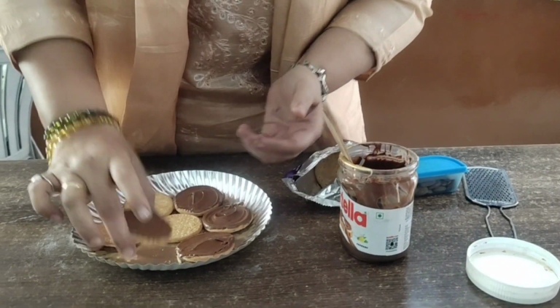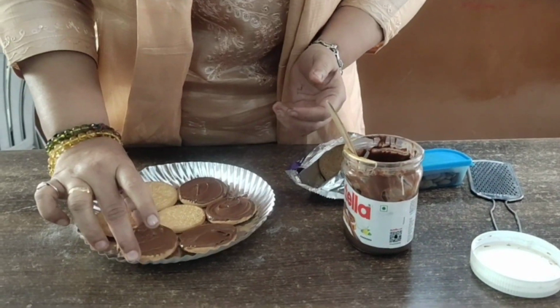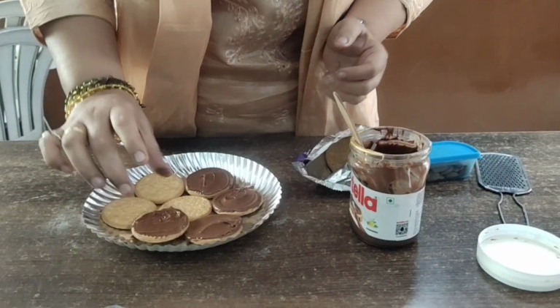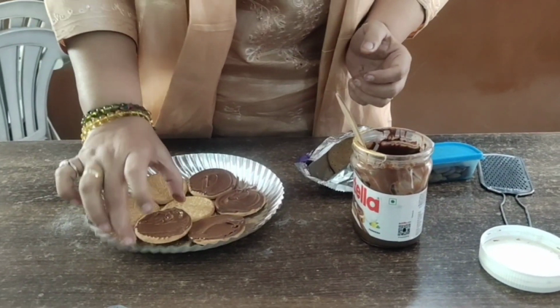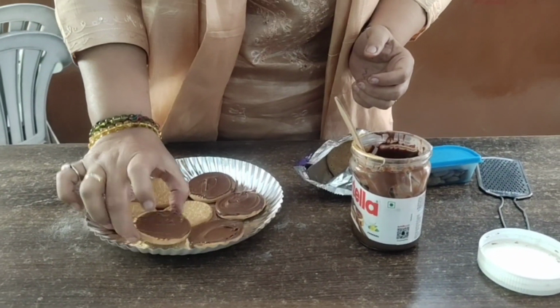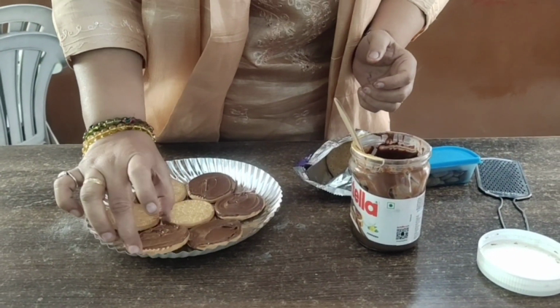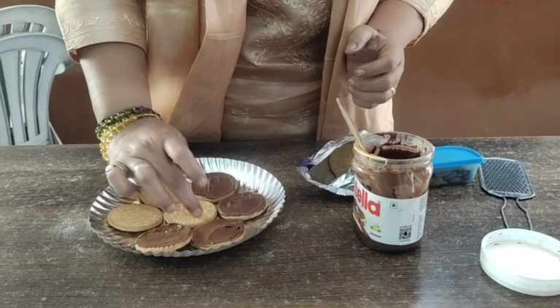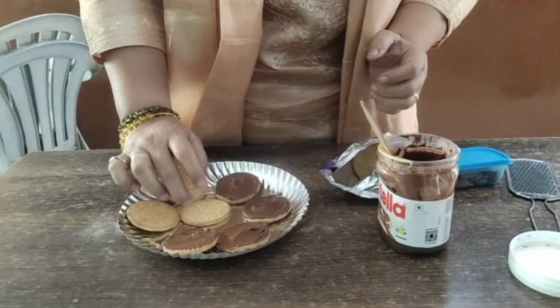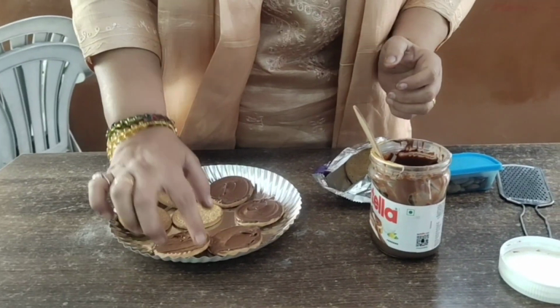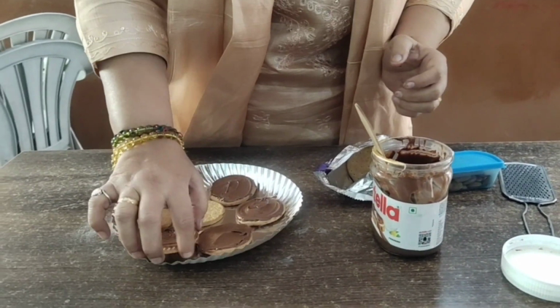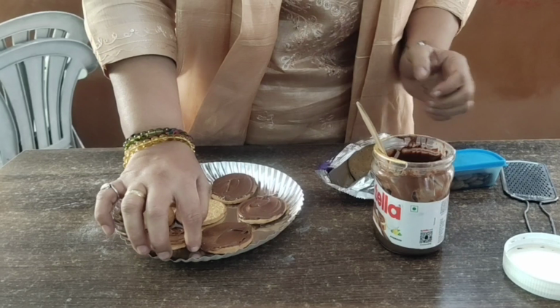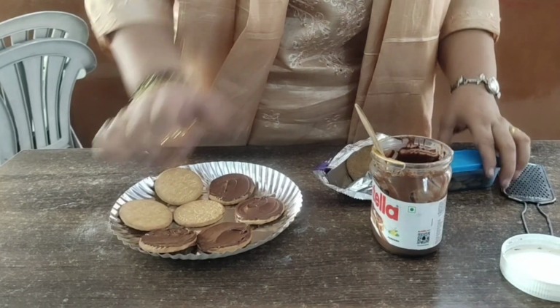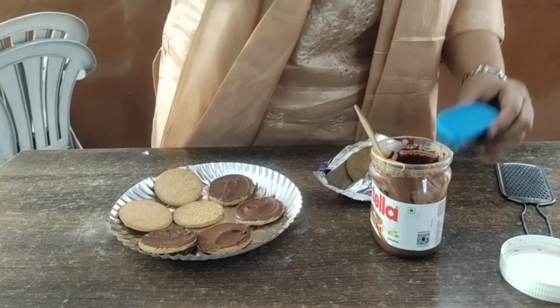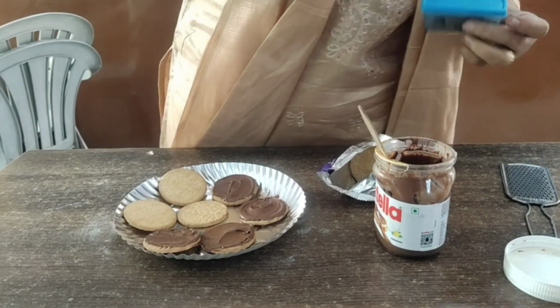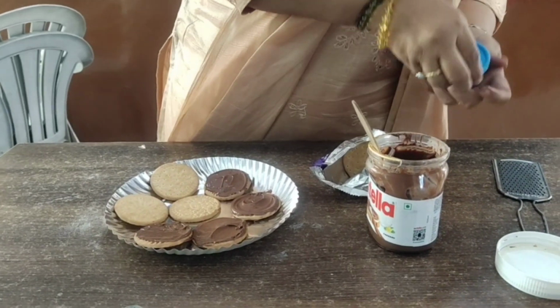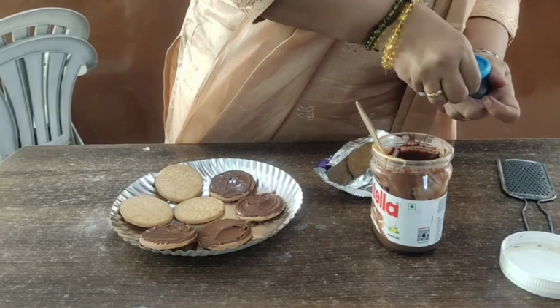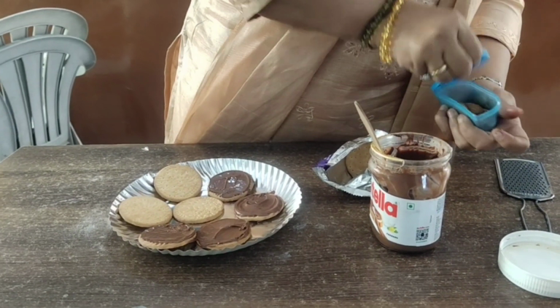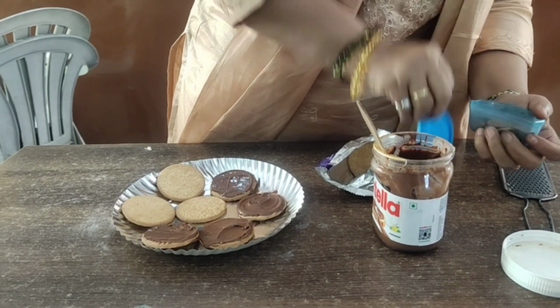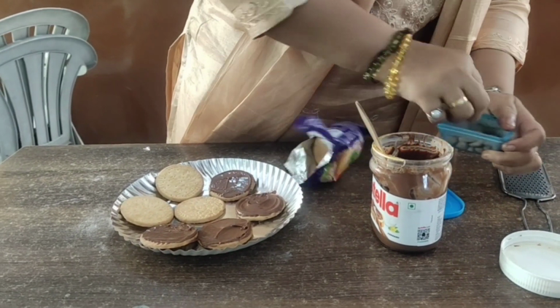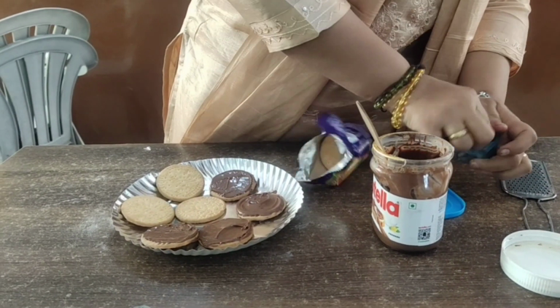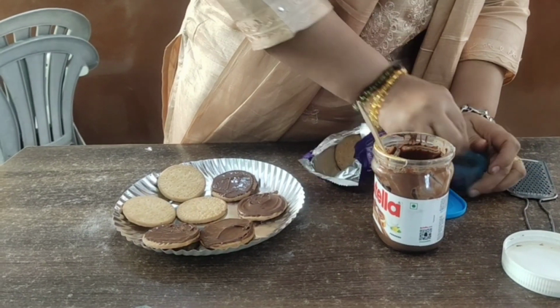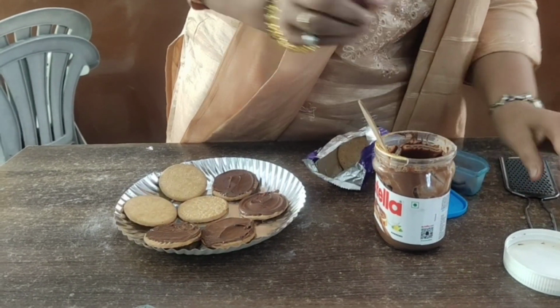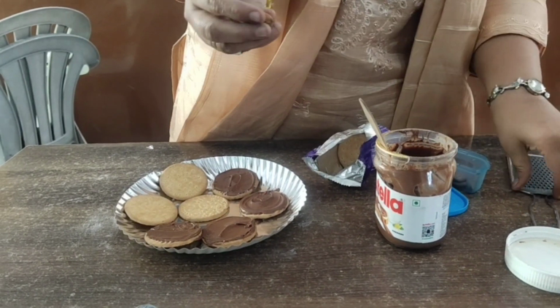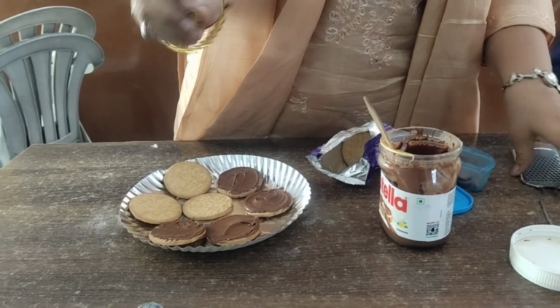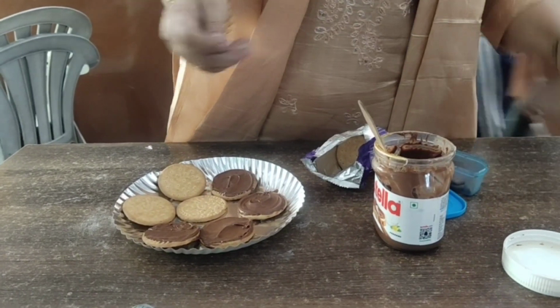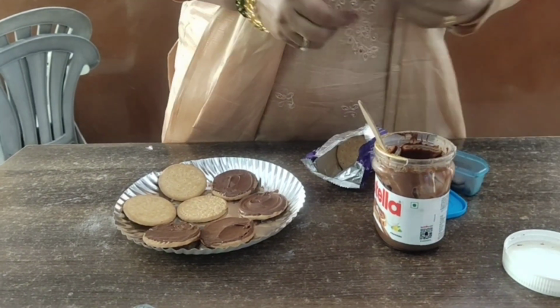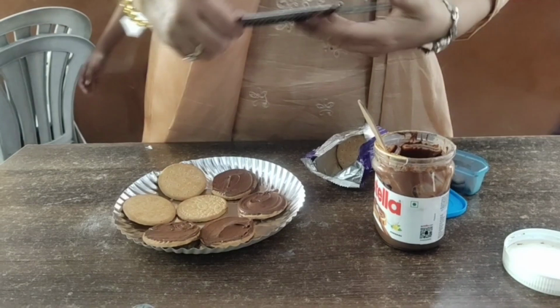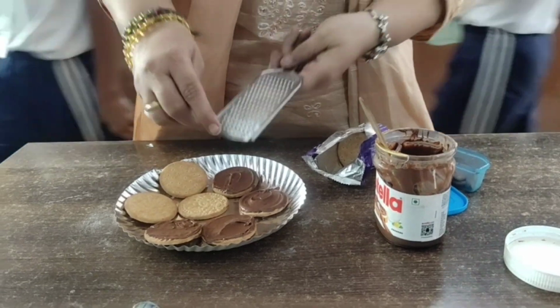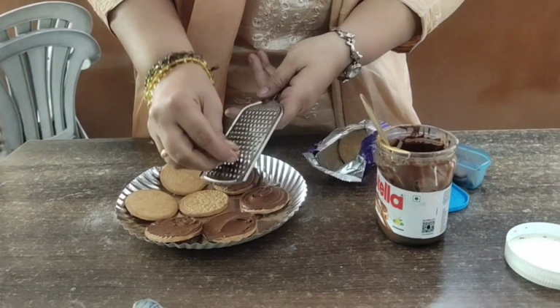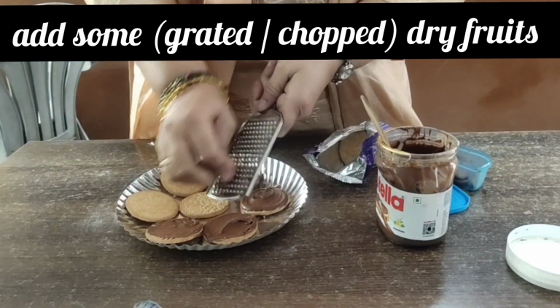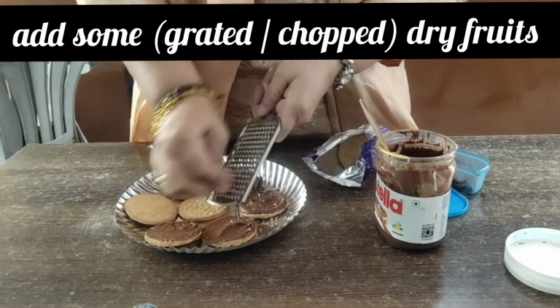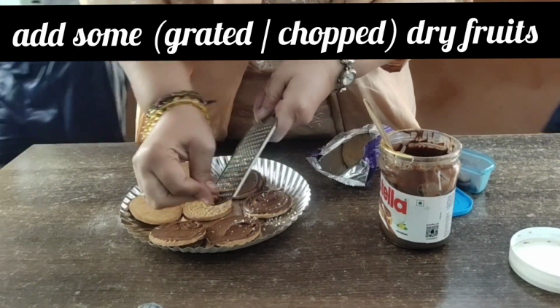After spreading it, I will just show you one how to make it. And then take some dry fruits. You can either cut them with chips or you can just grate them.